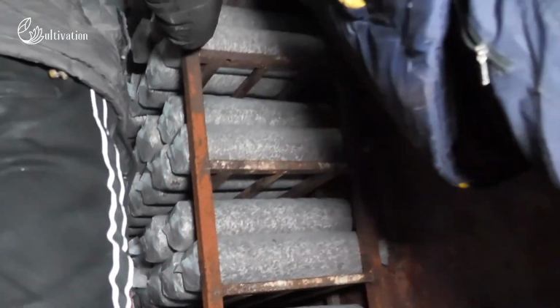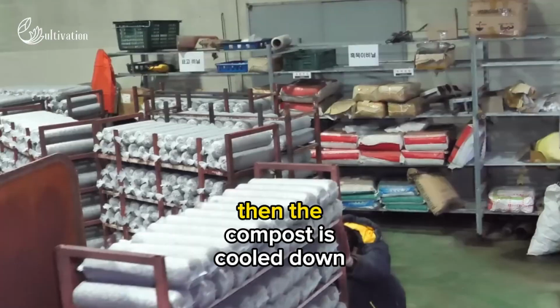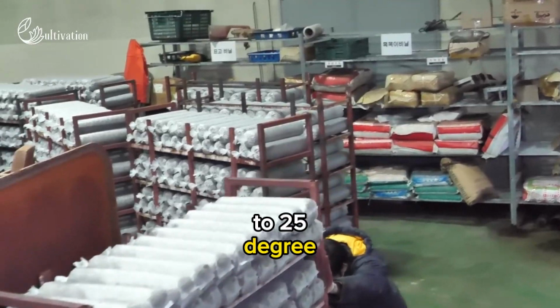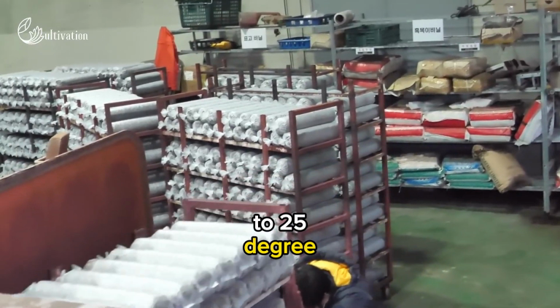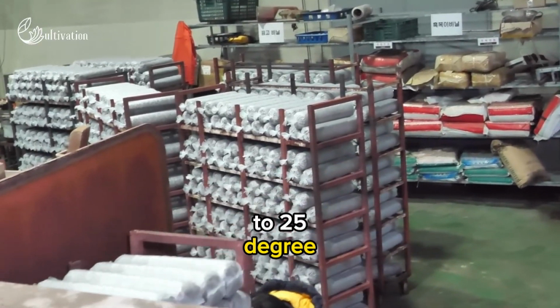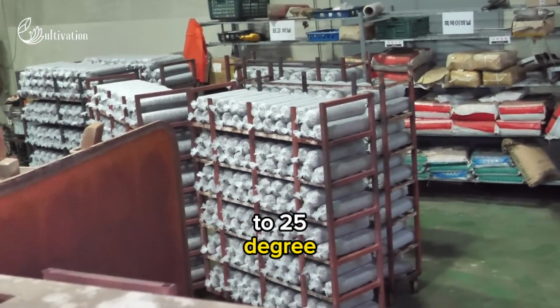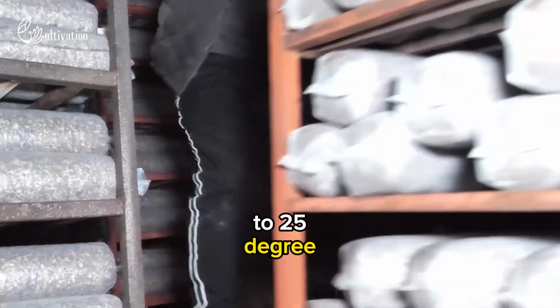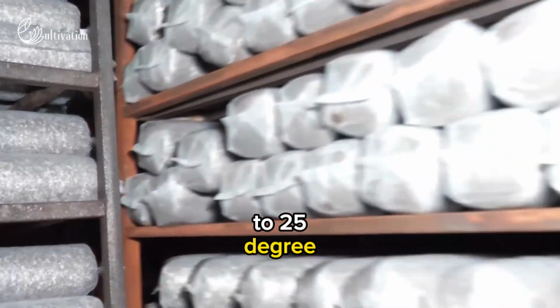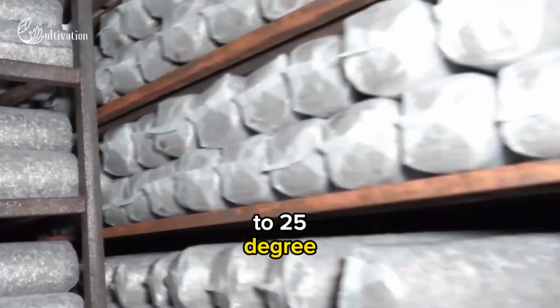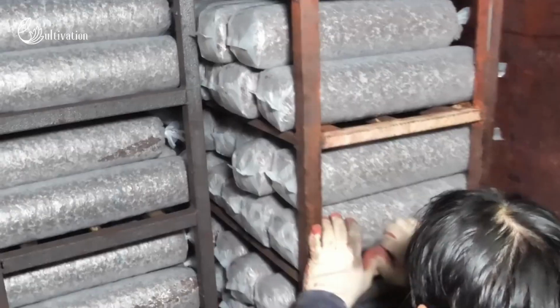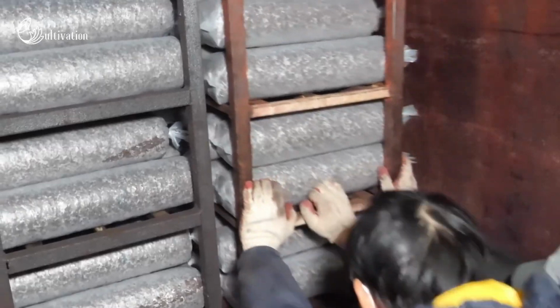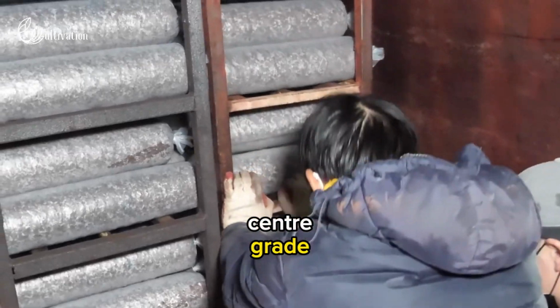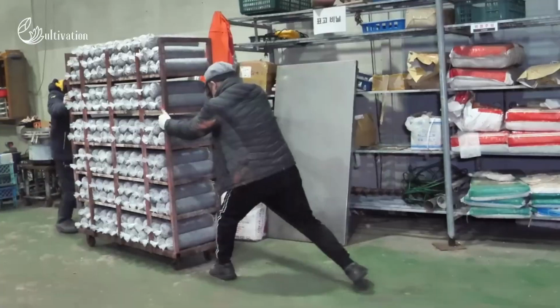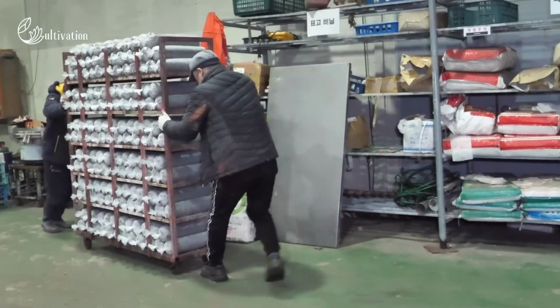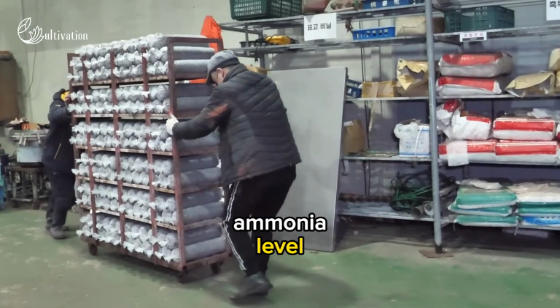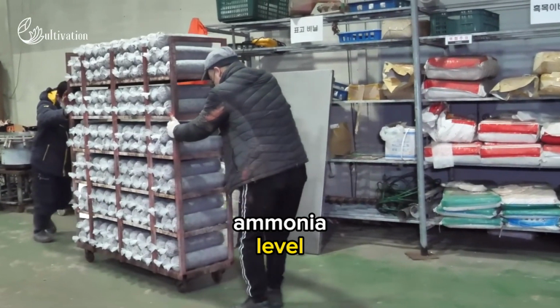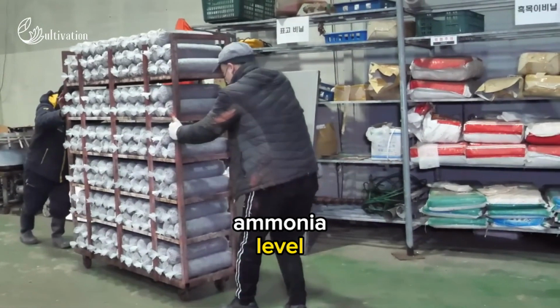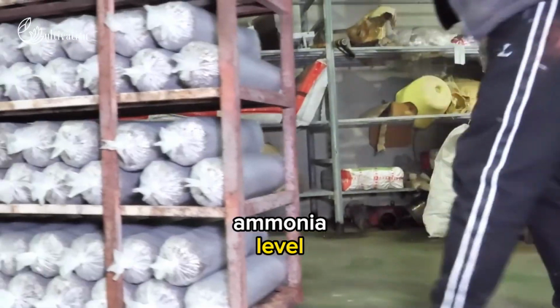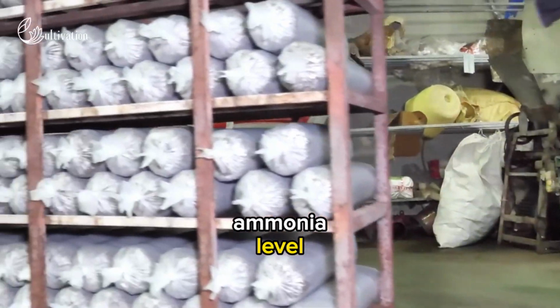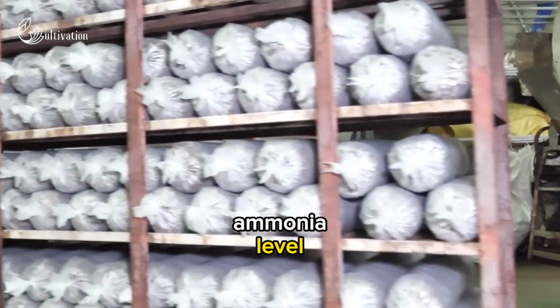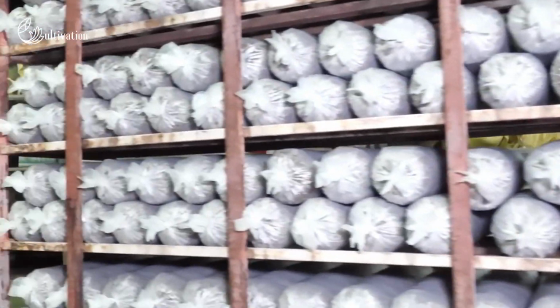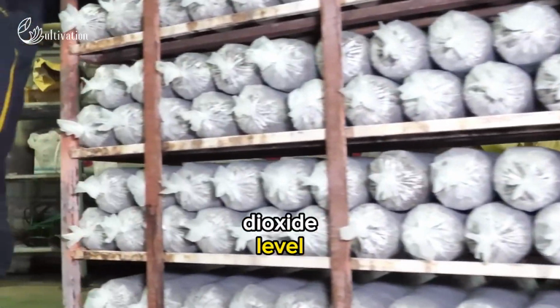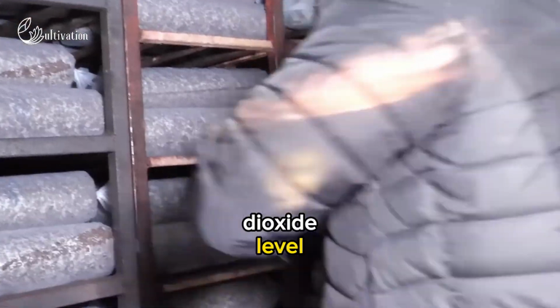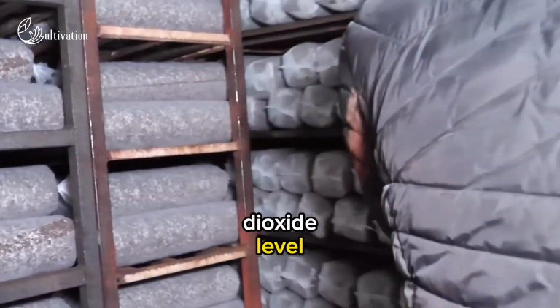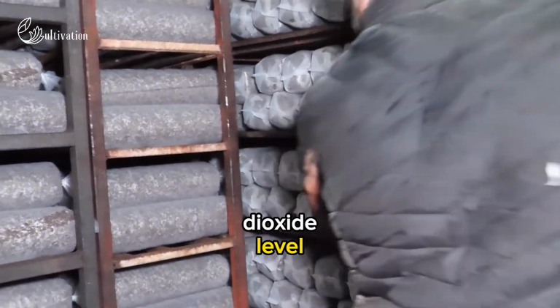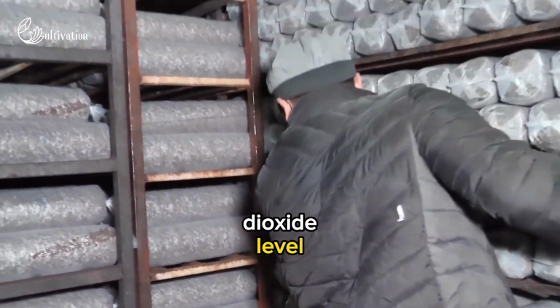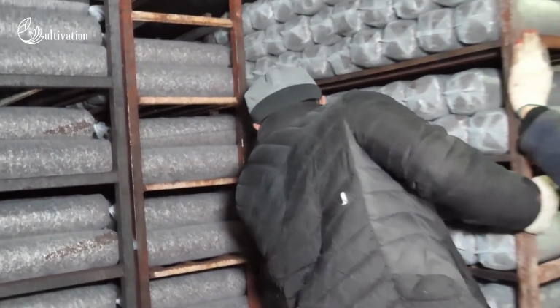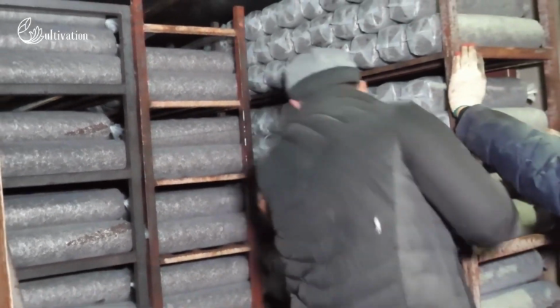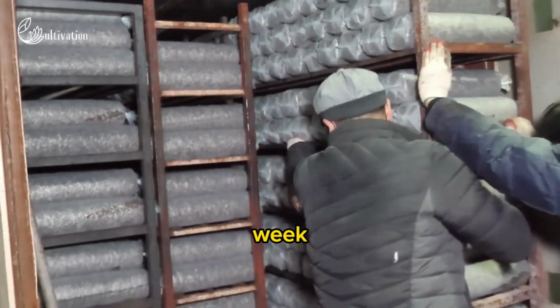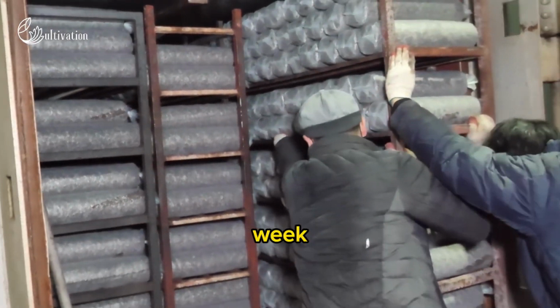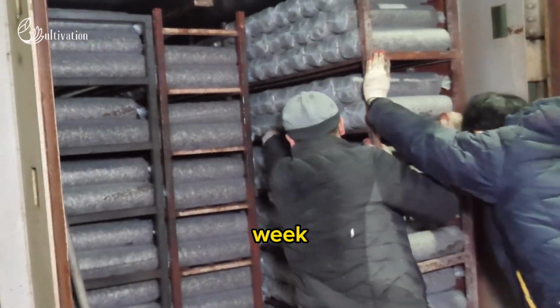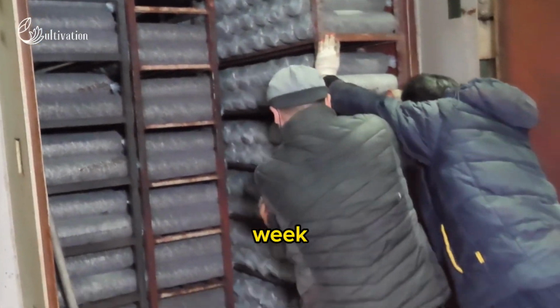The temperature is maintained at 60 degrees centigrade for about 8 hours. Then the compost is cooled down to 25 degrees centigrade and aerated again to lower the ammonia level and increase the carbon dioxide level. This phase lasts for about one week.